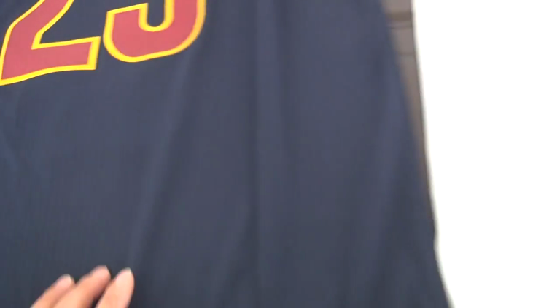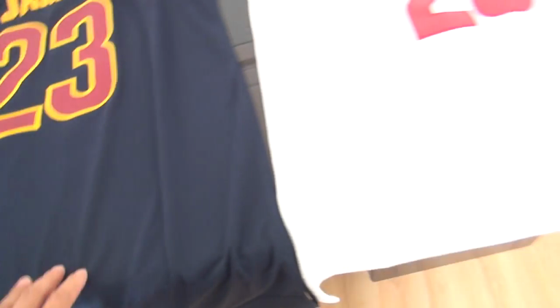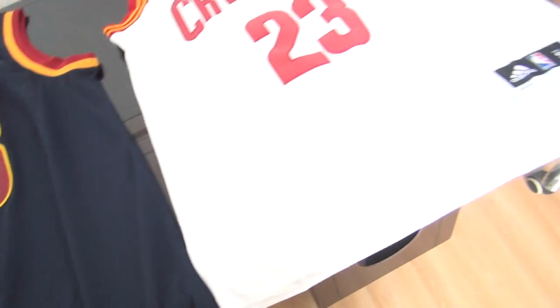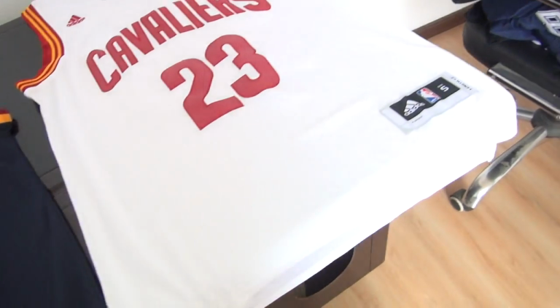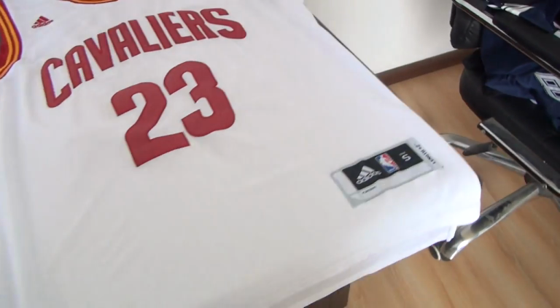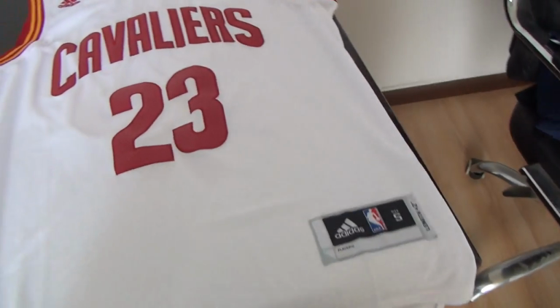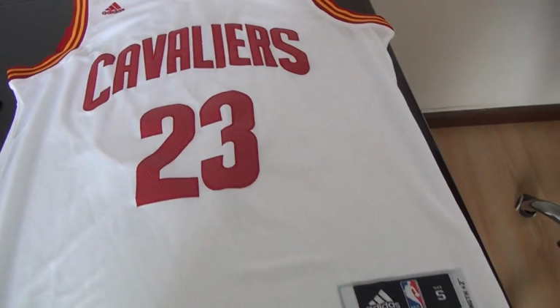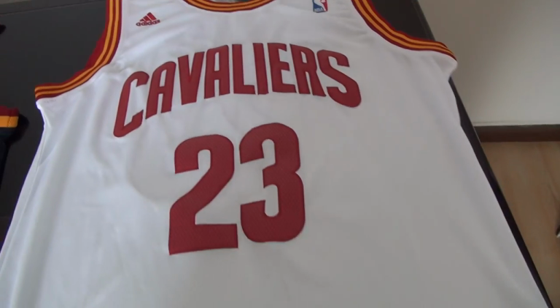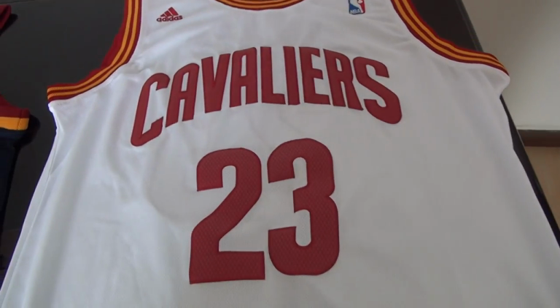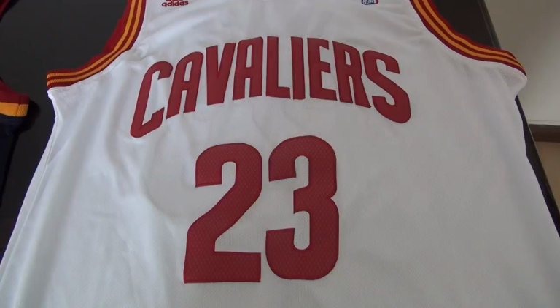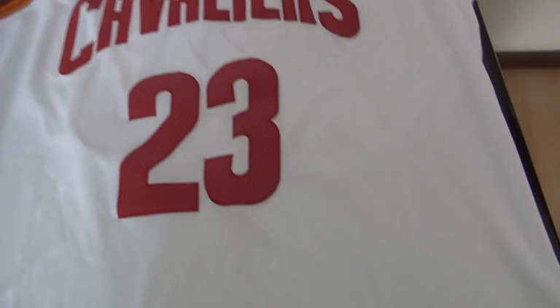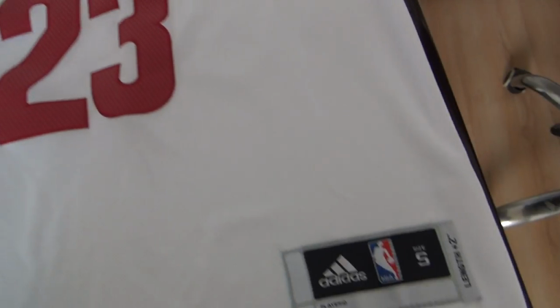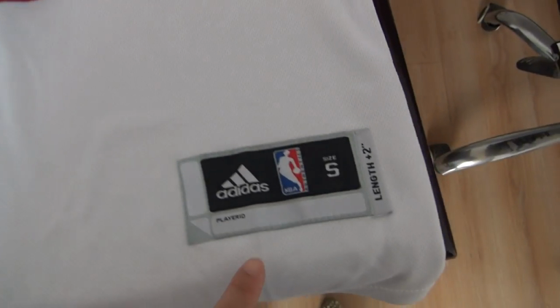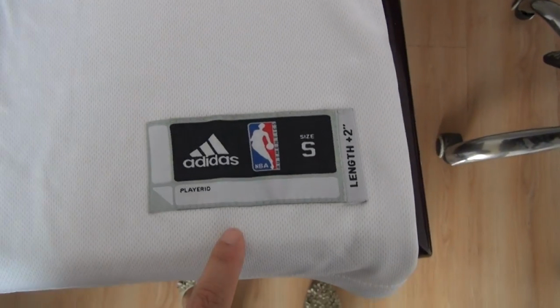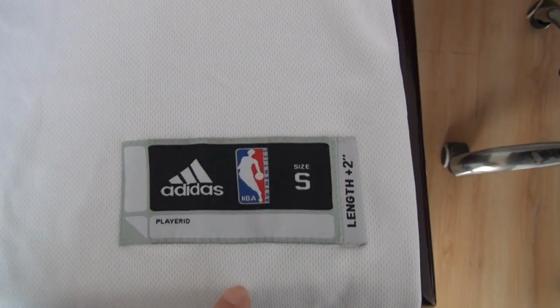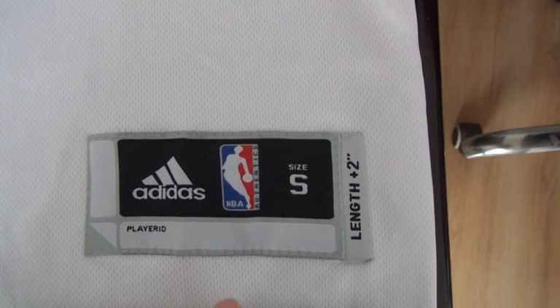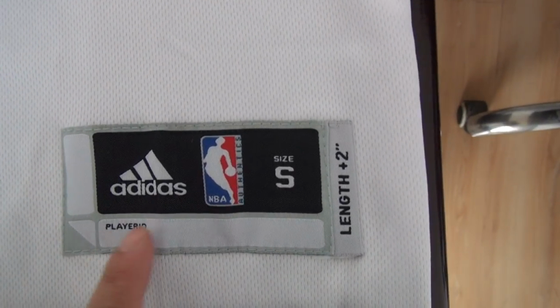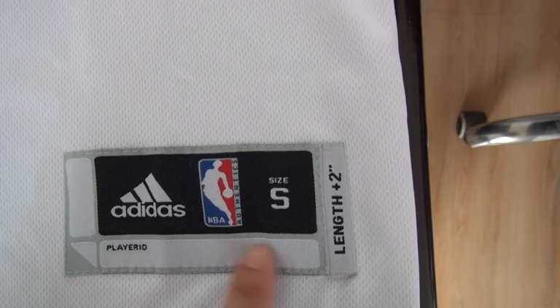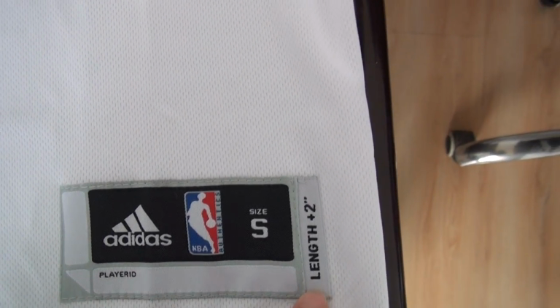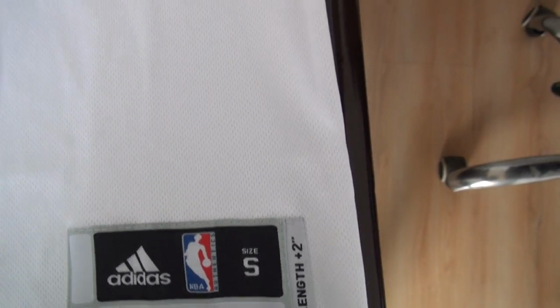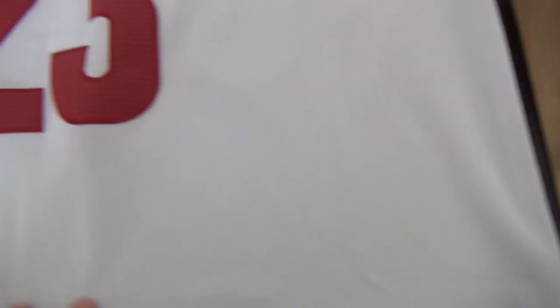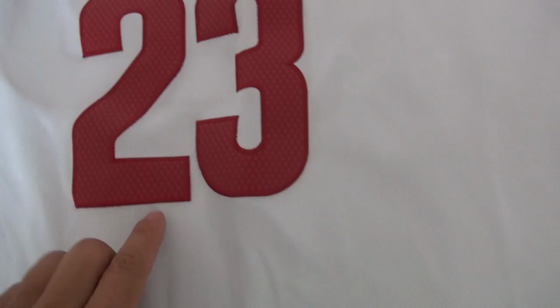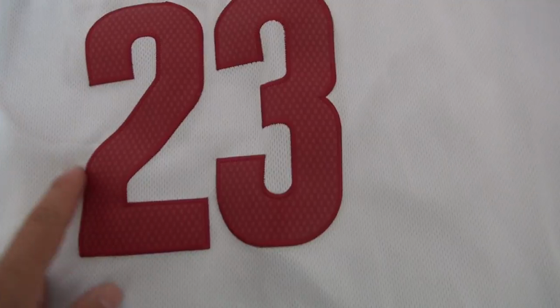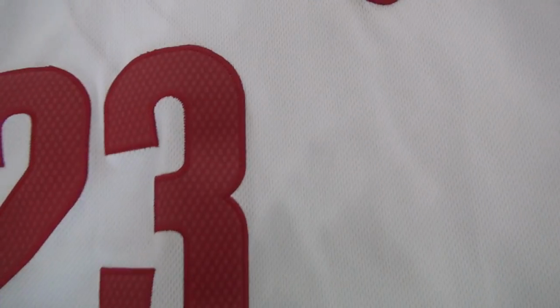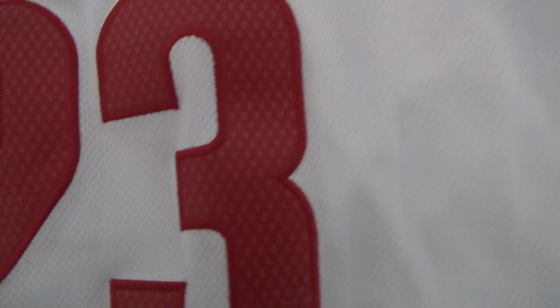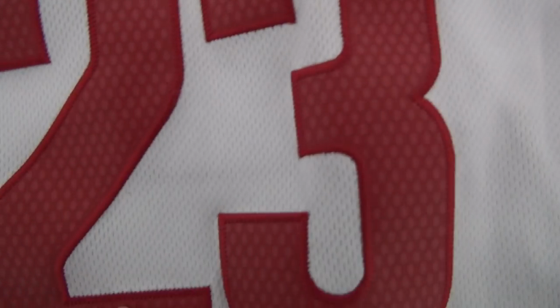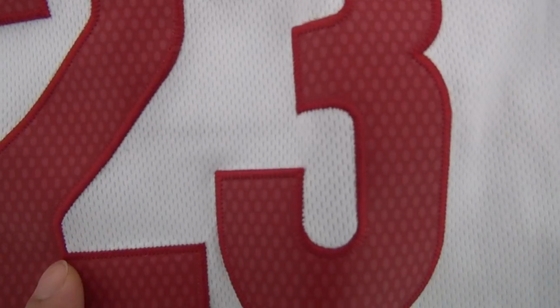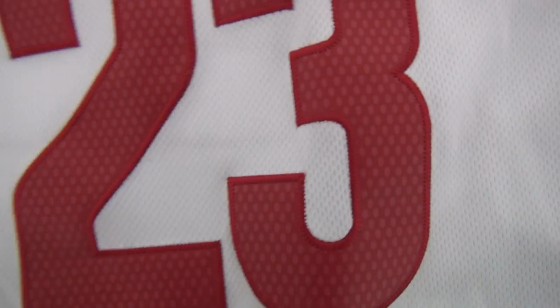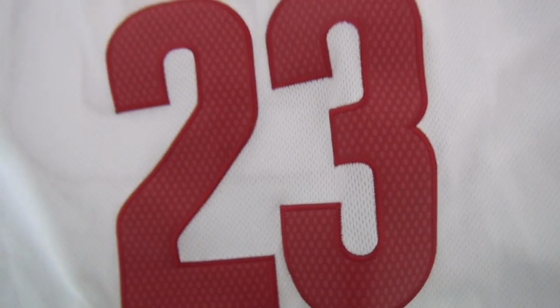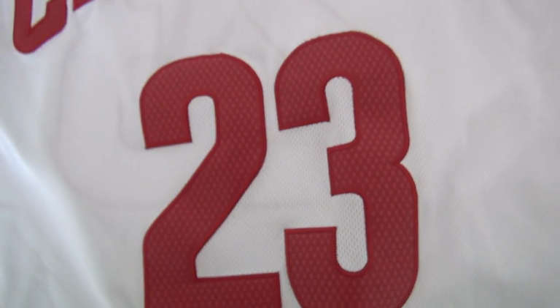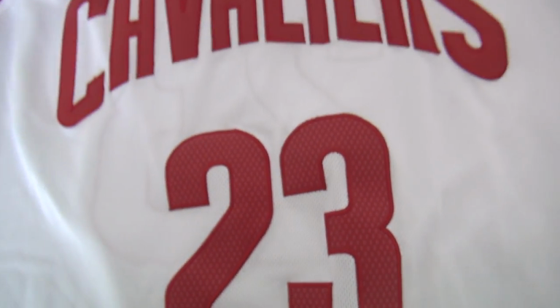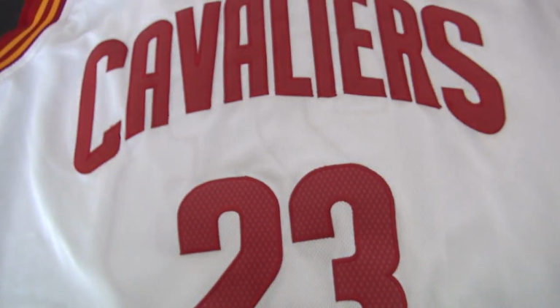Another one is the white one. Still number 23, LeBron James. Size small. This one was stitched — stitched name and stitched number.